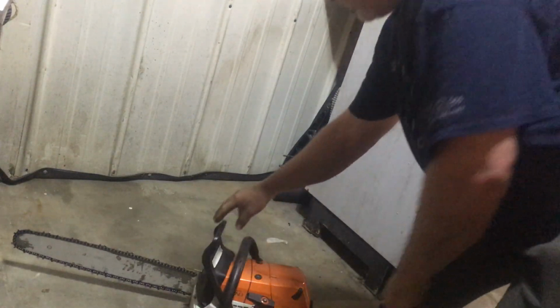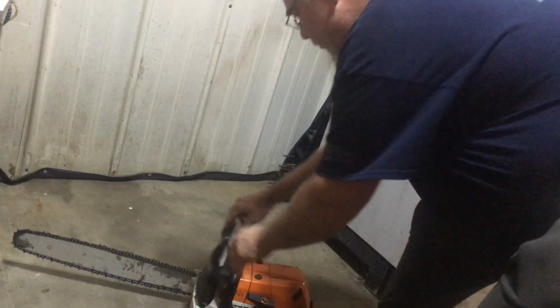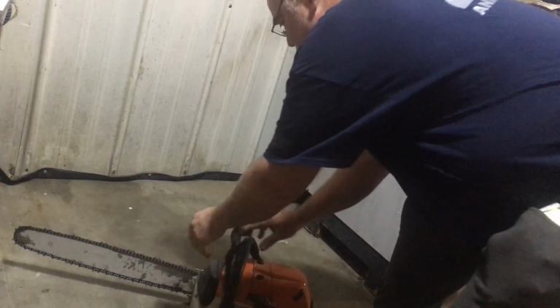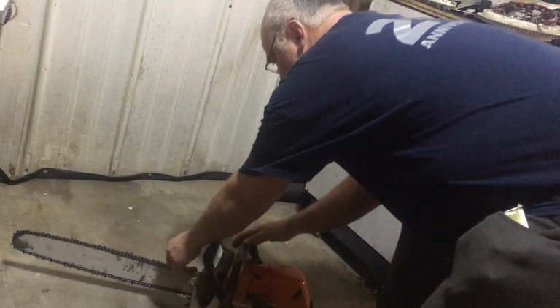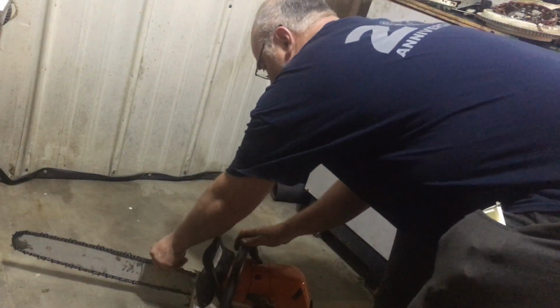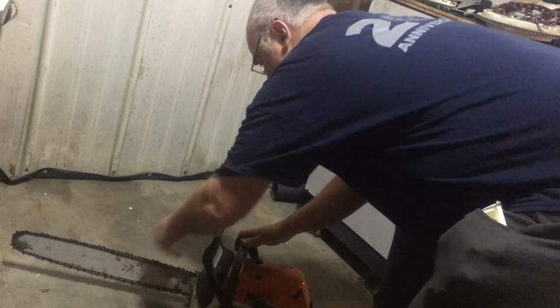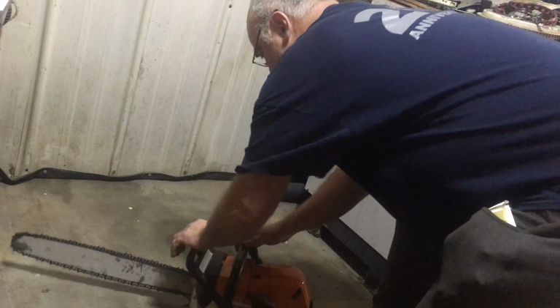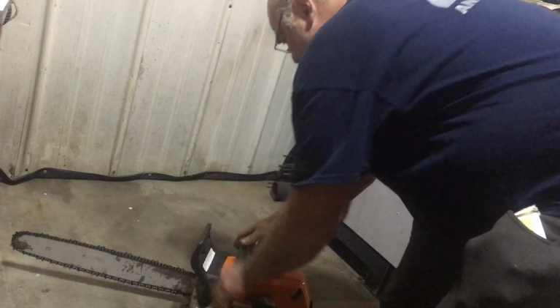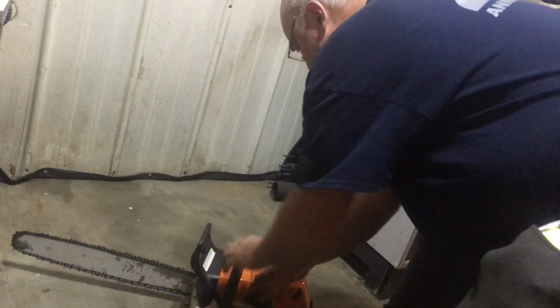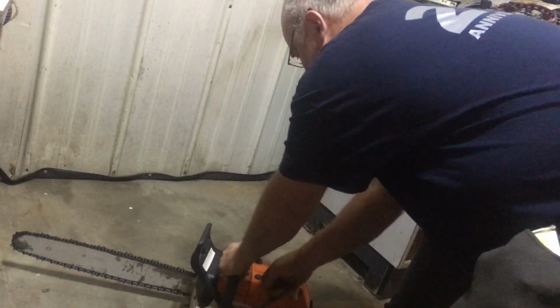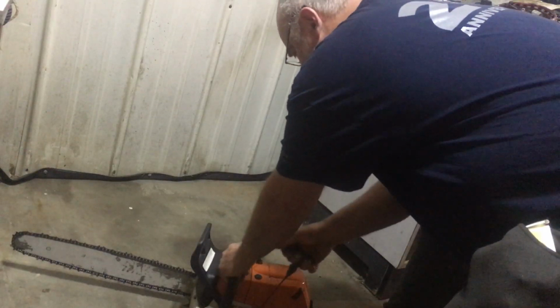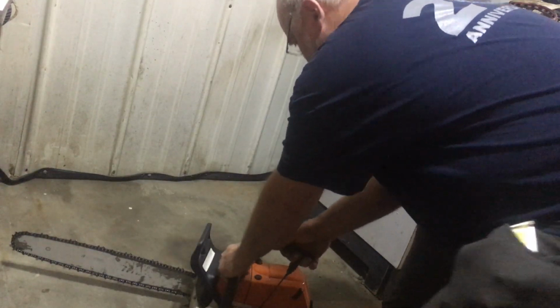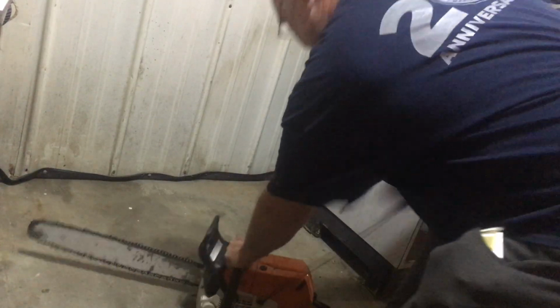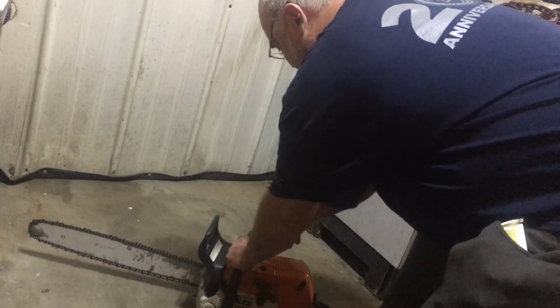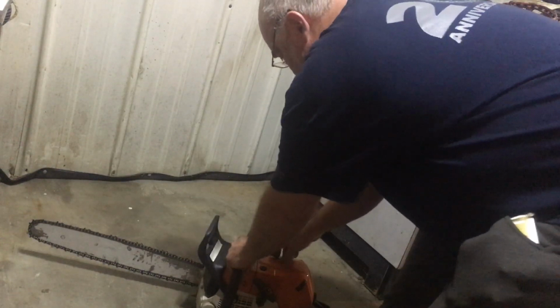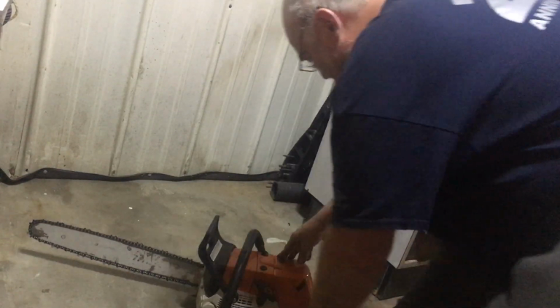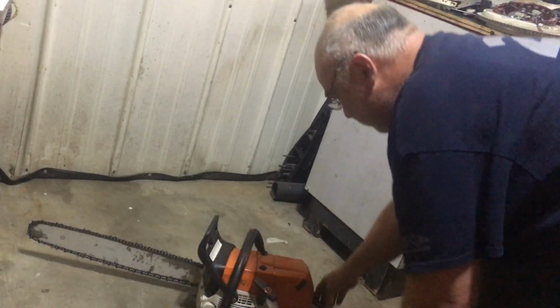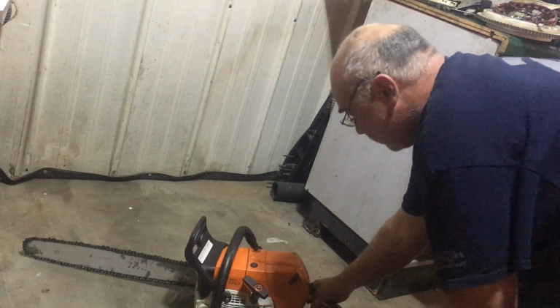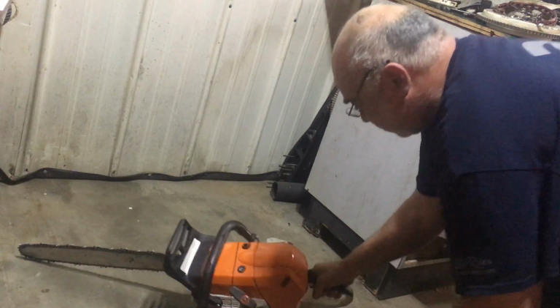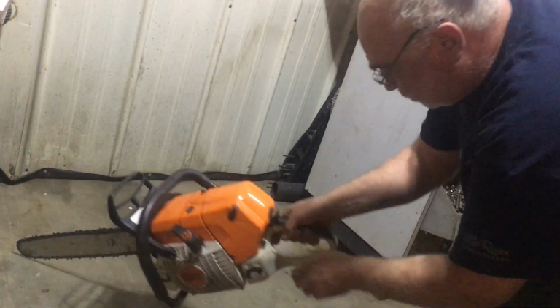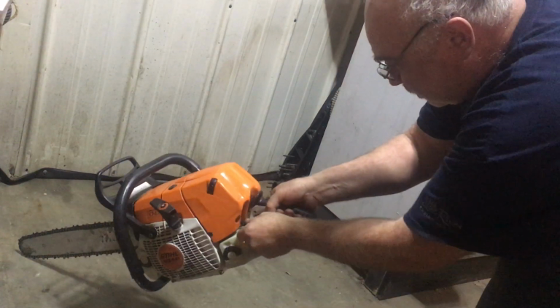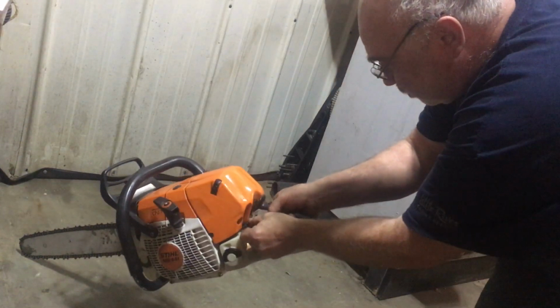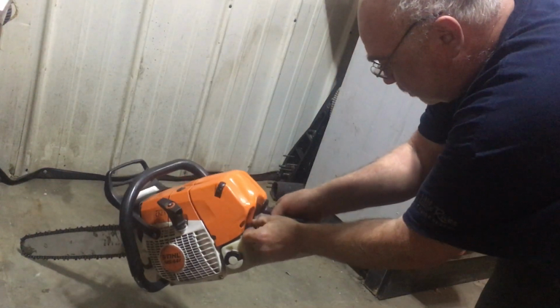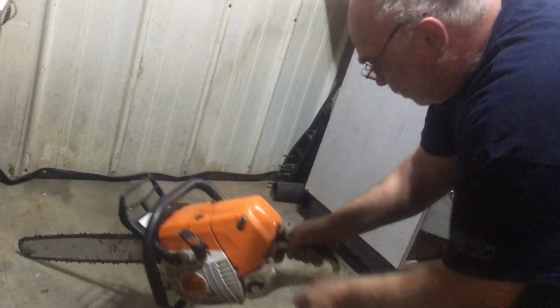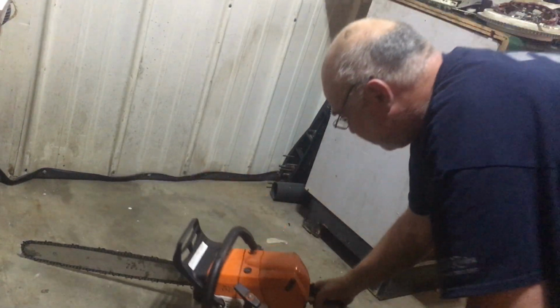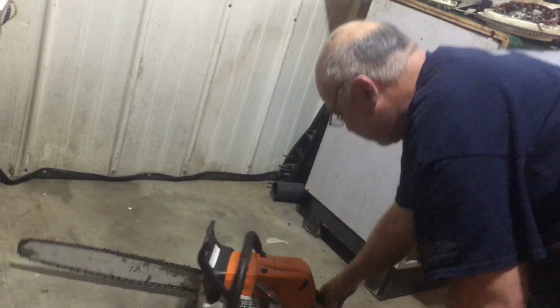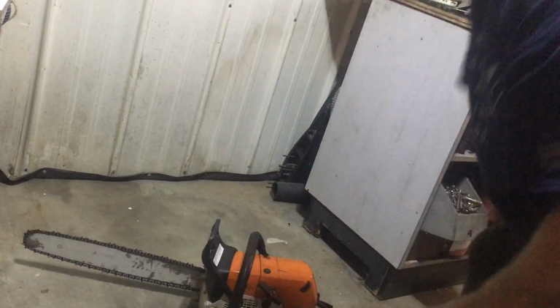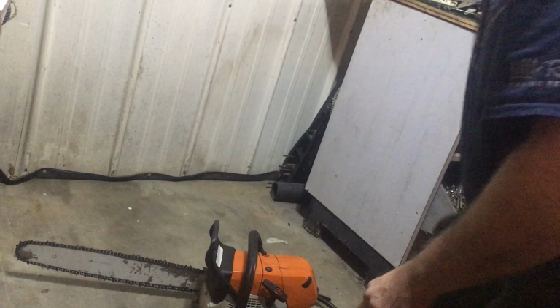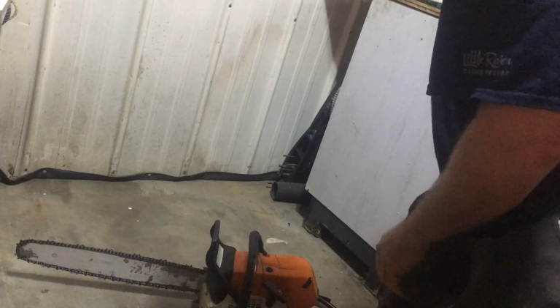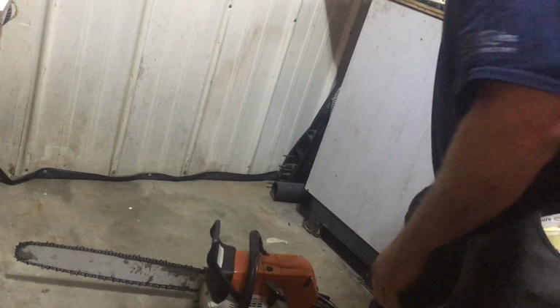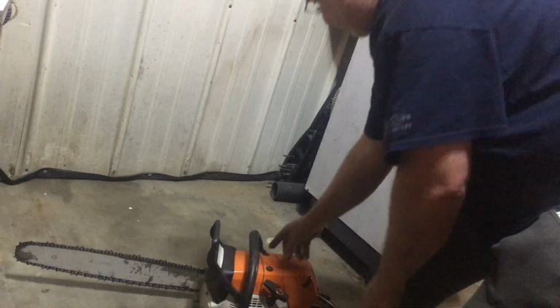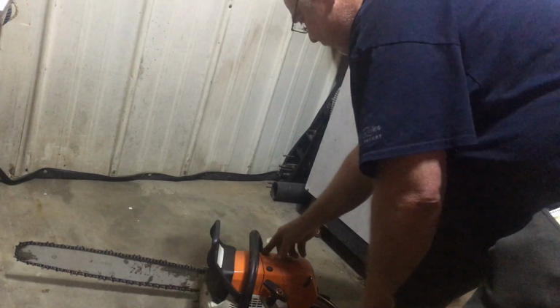I don't remember which way the guard goes. There, the guard's in place. It fired once, so now I'm gonna go to middle choke, decompression valve in.